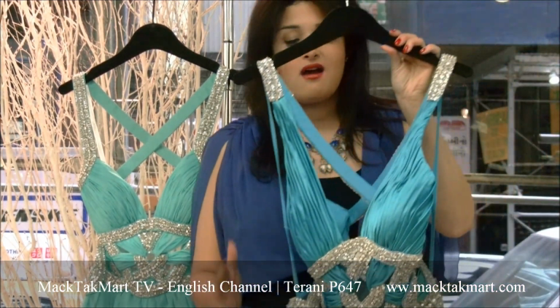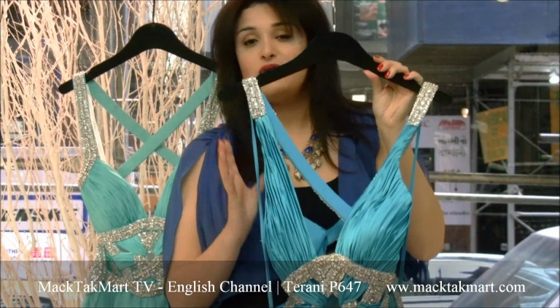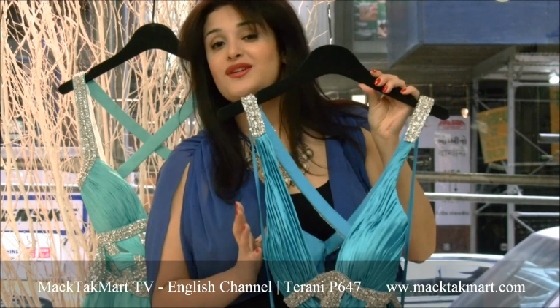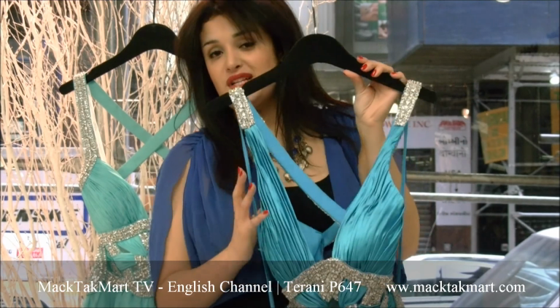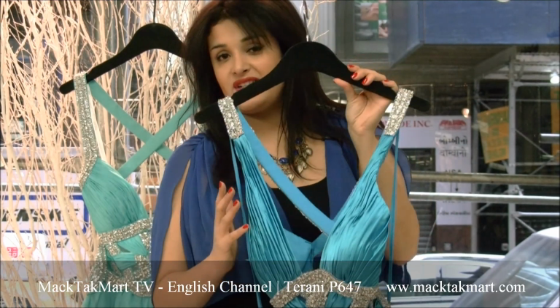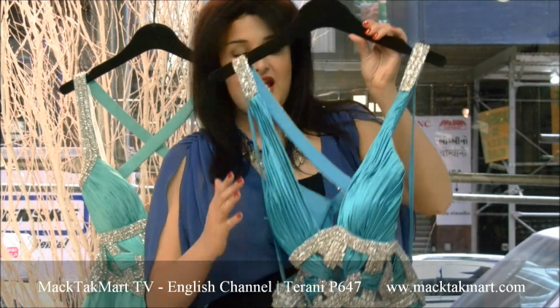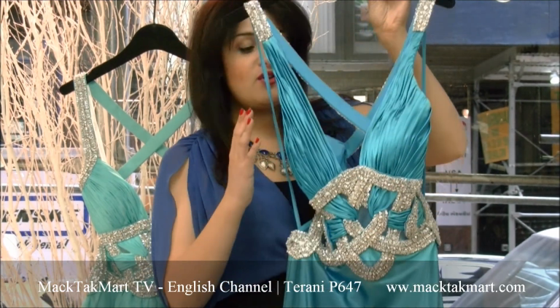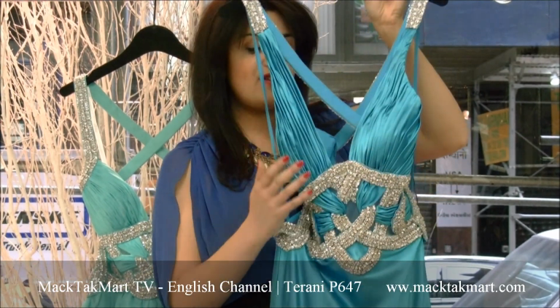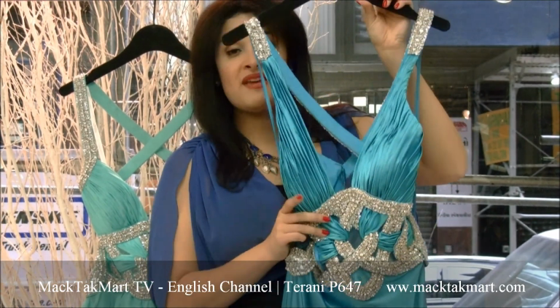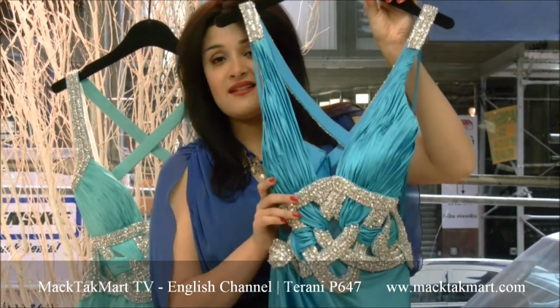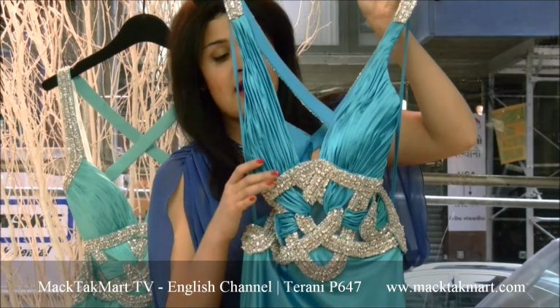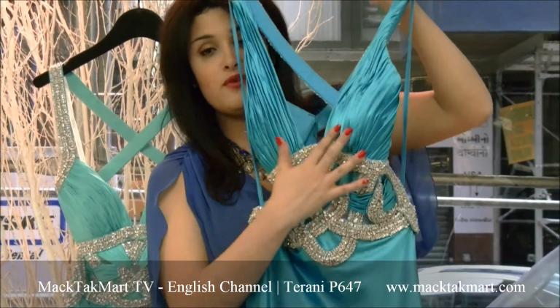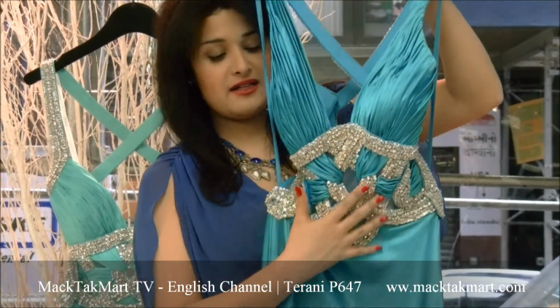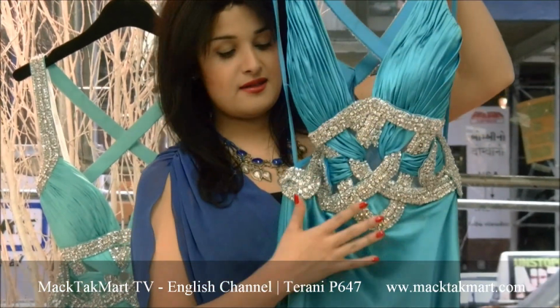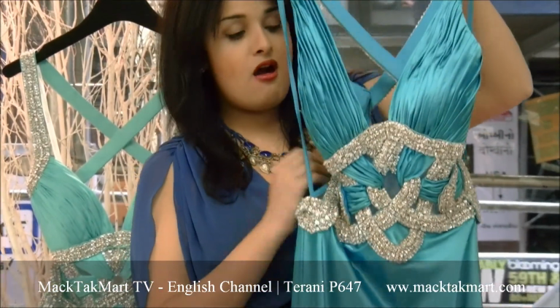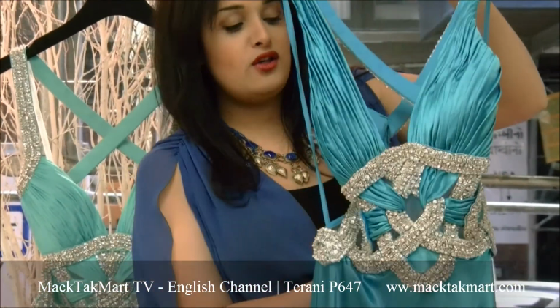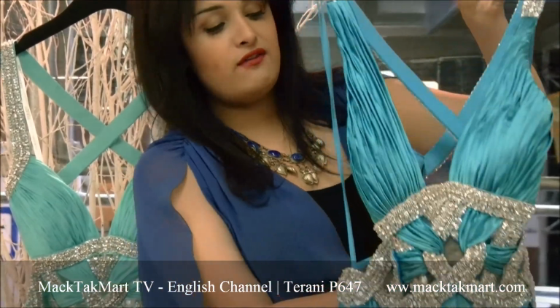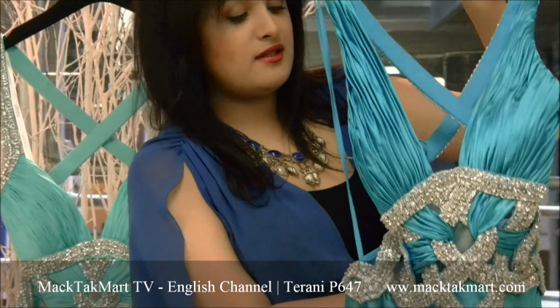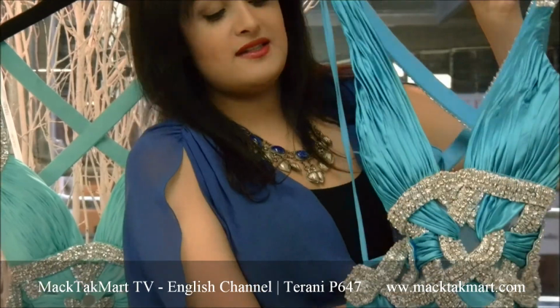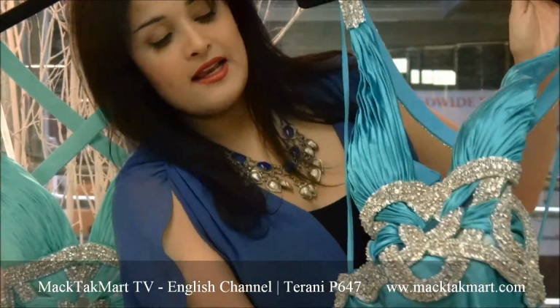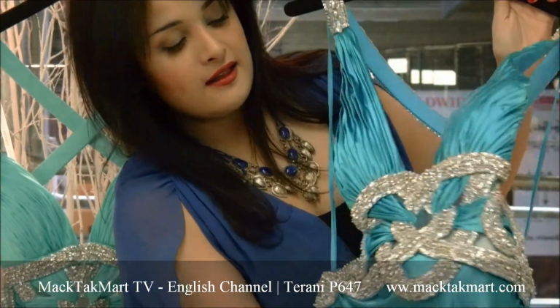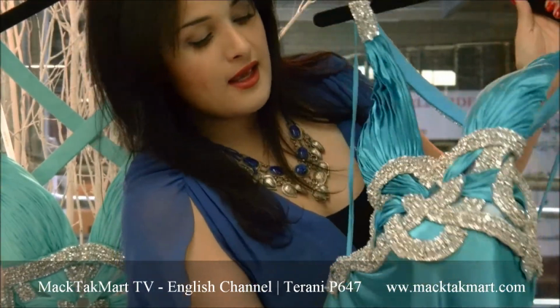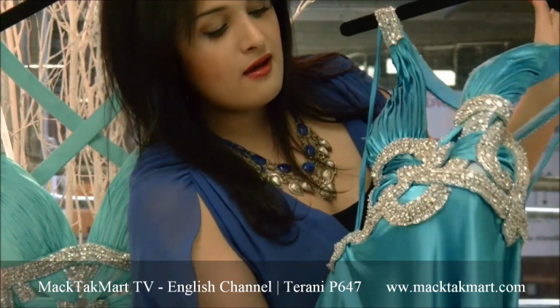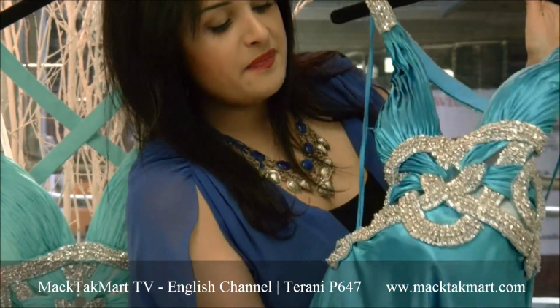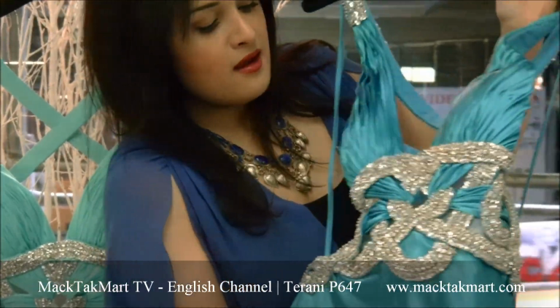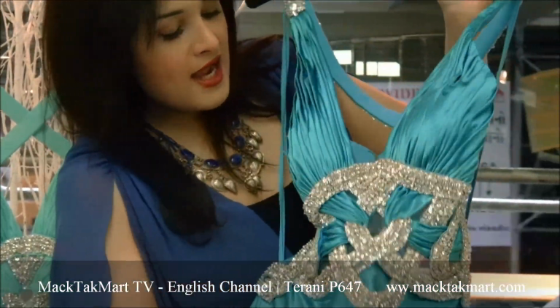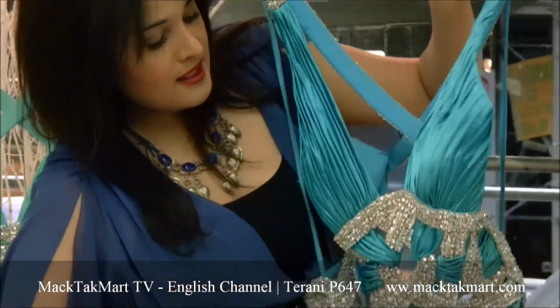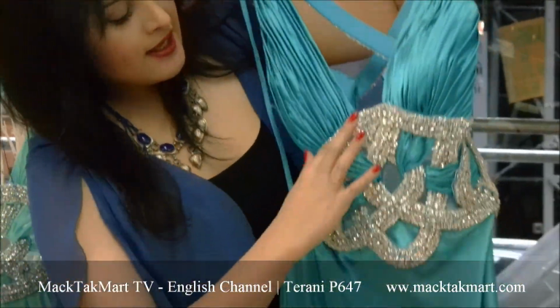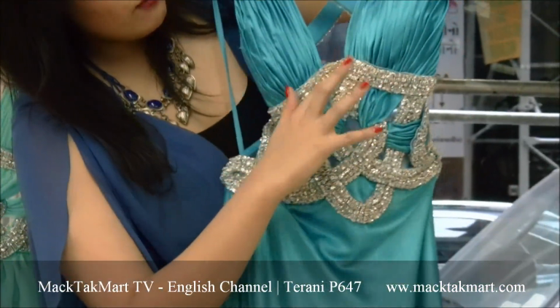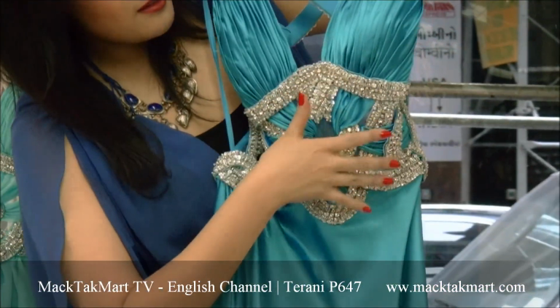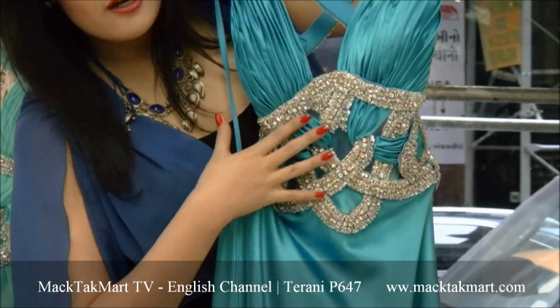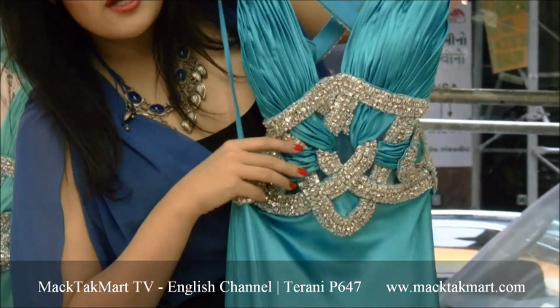The blue is really rich and you have this amazing design on the bodice. It's kind of like everything is knotted together.